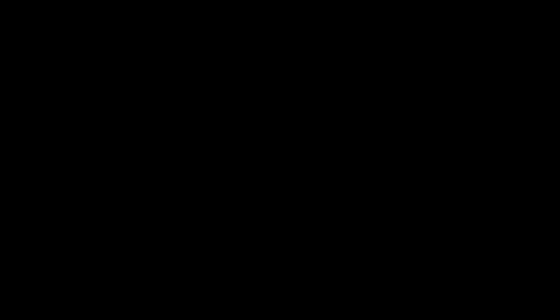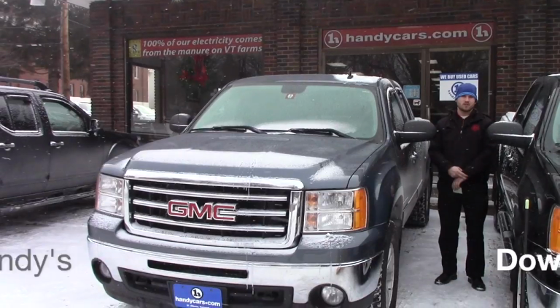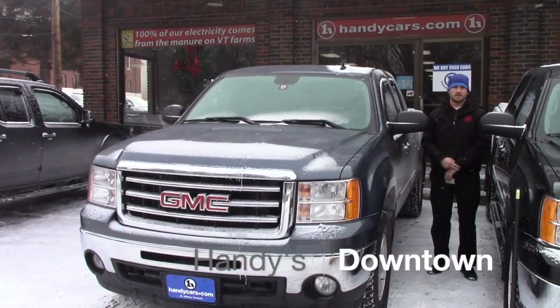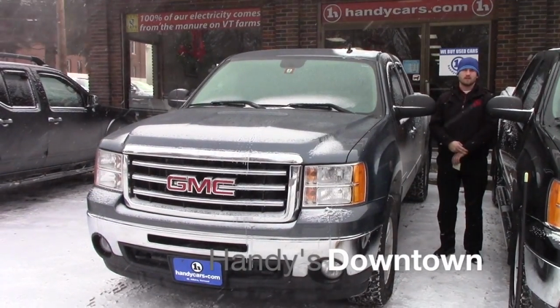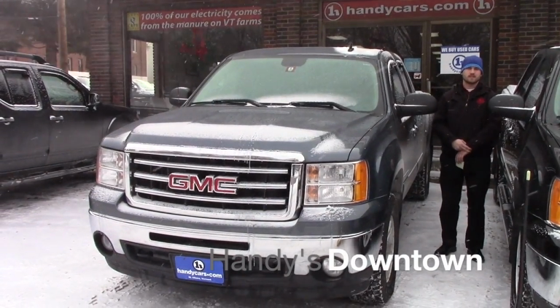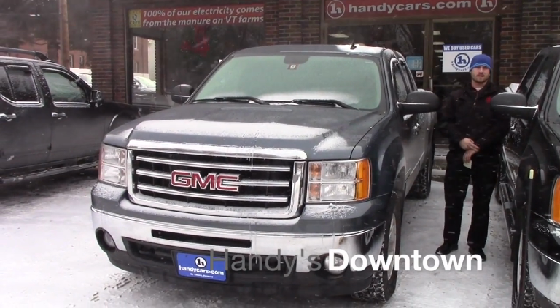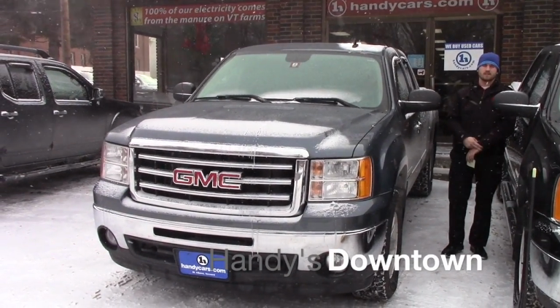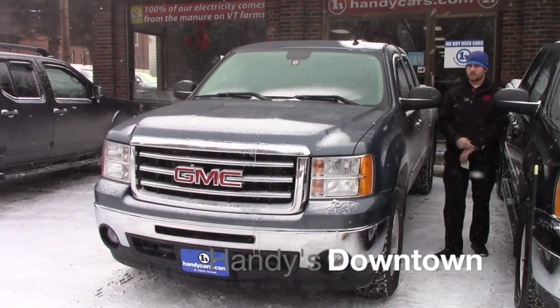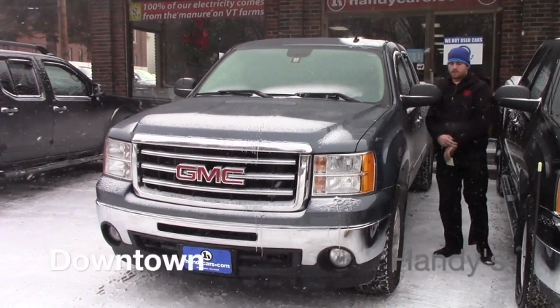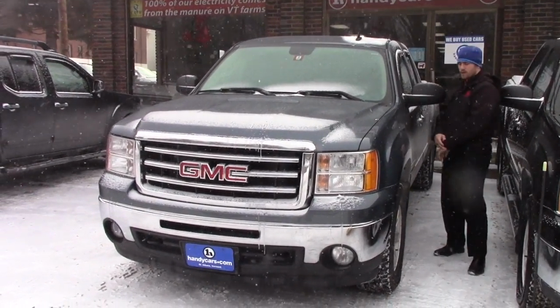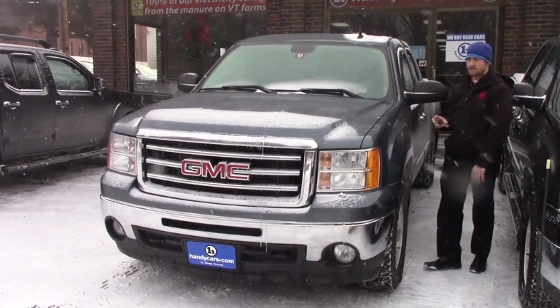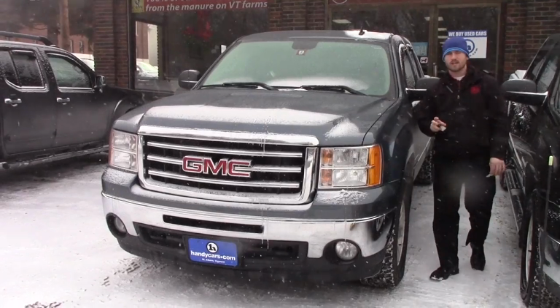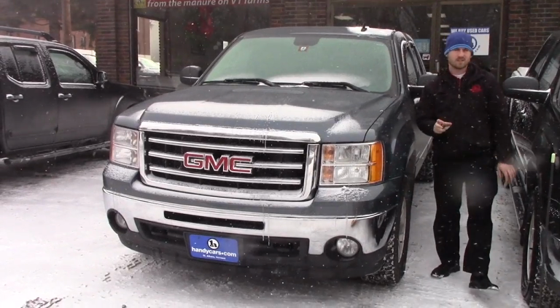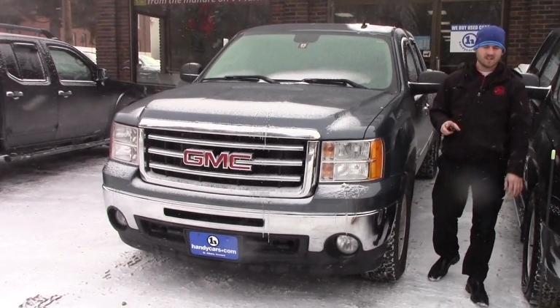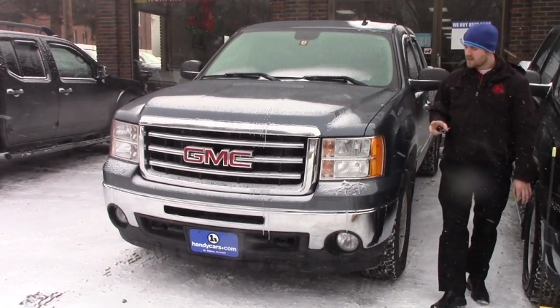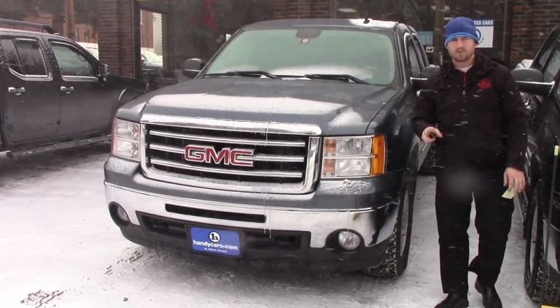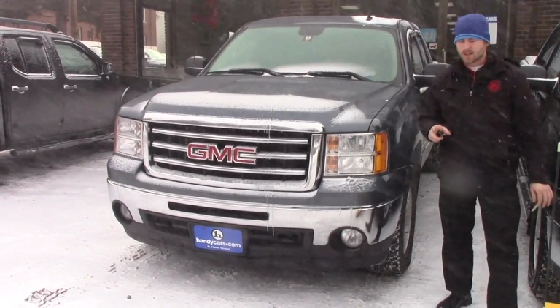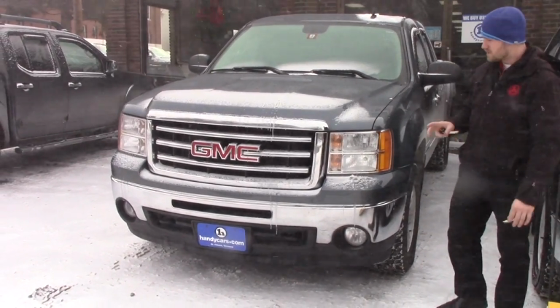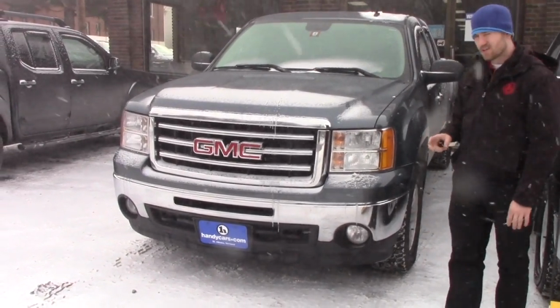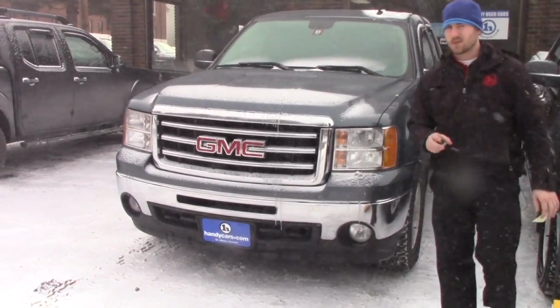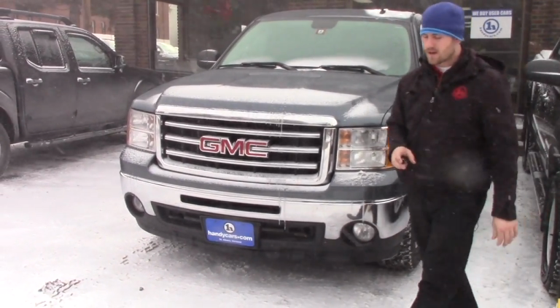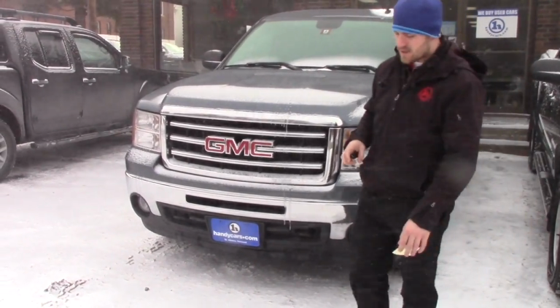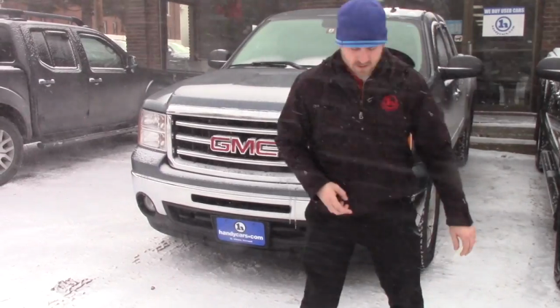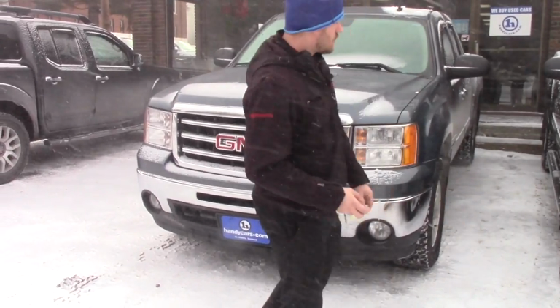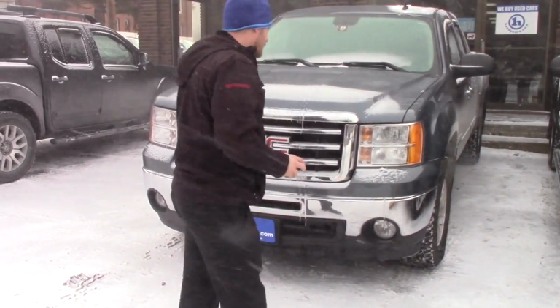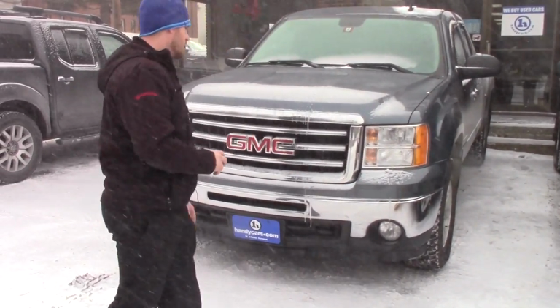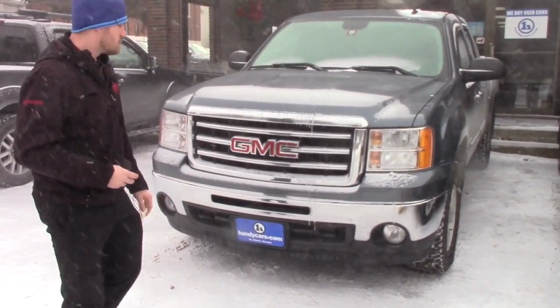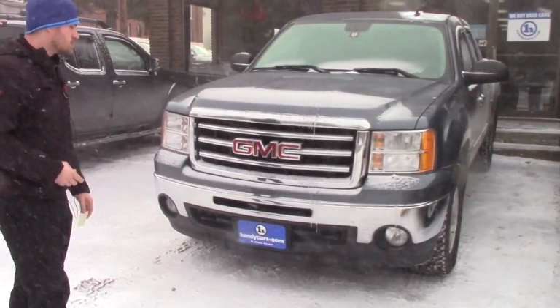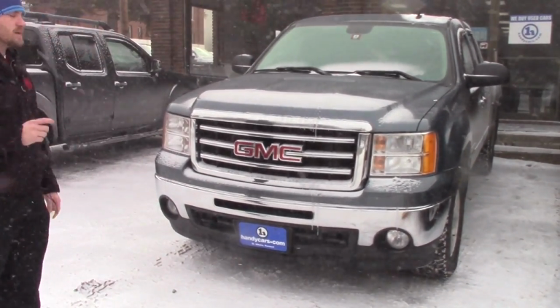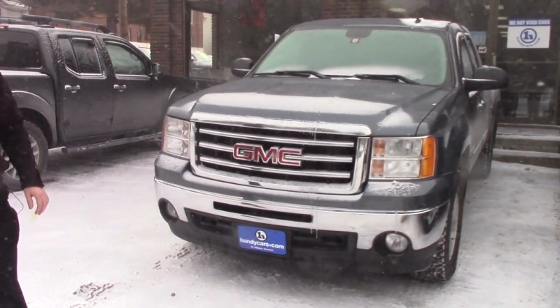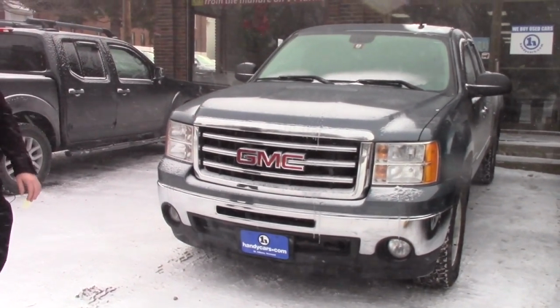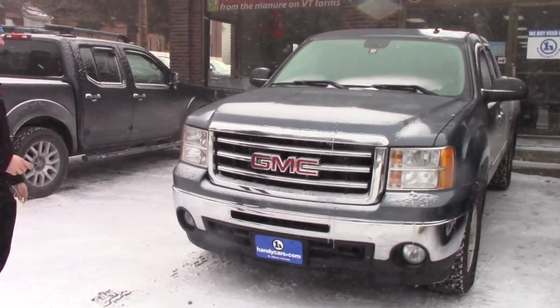Good afternoon Jennifer, this is Terence here at Handy's. I just want to do a quick video for you on this nice 2013 GMC Sierra with about 100,000 miles. When you see the condition of this vehicle, you wouldn't even guess the mileage it does have.